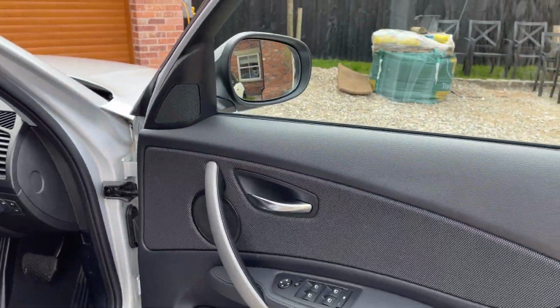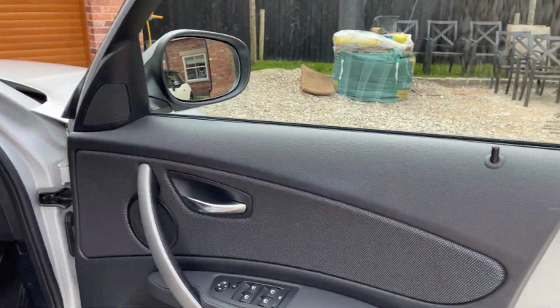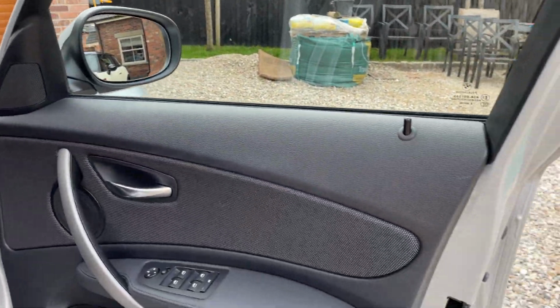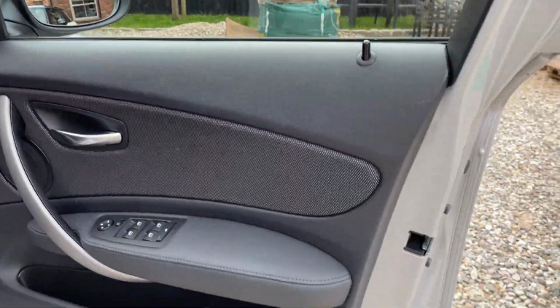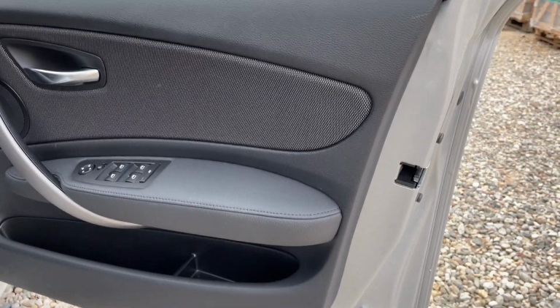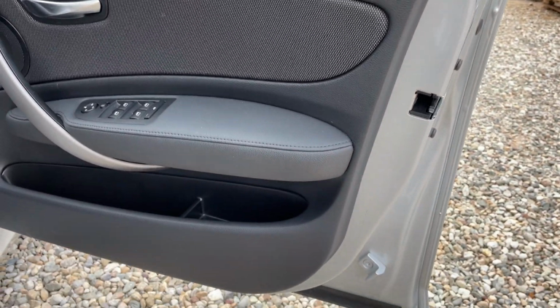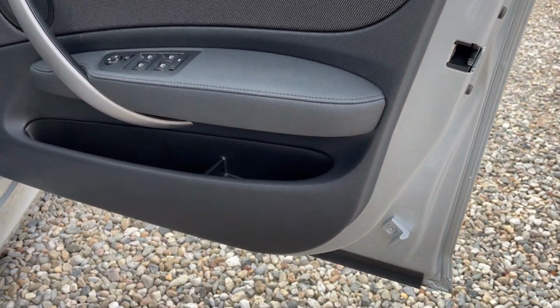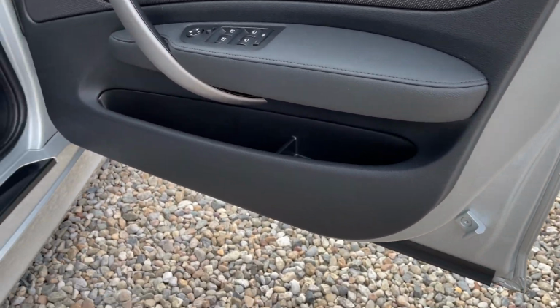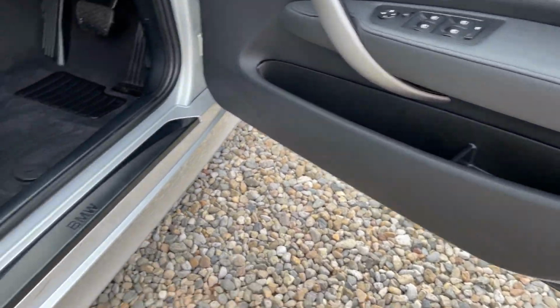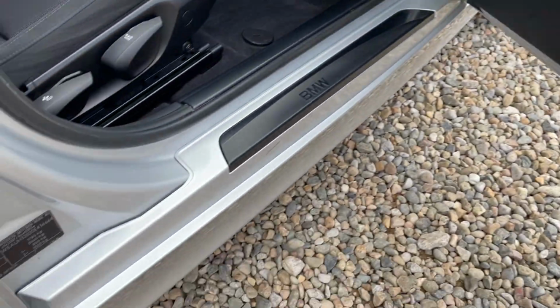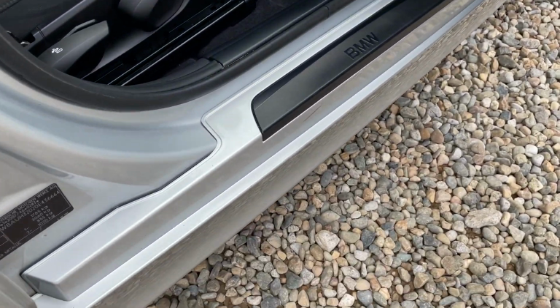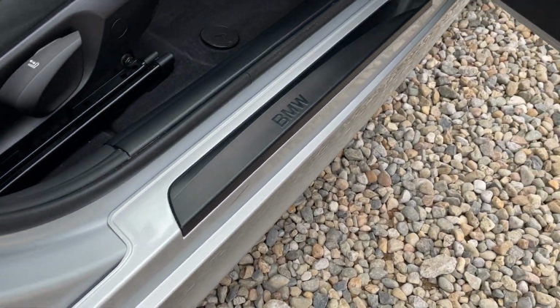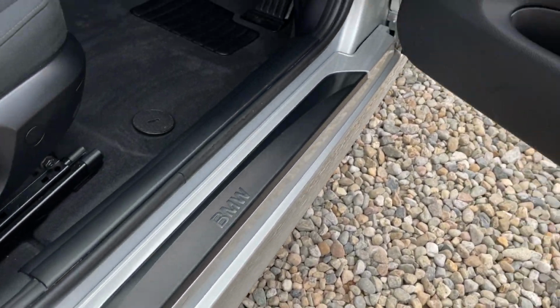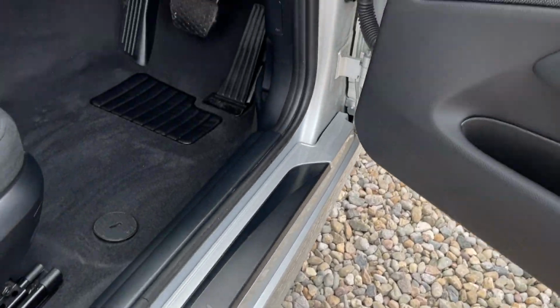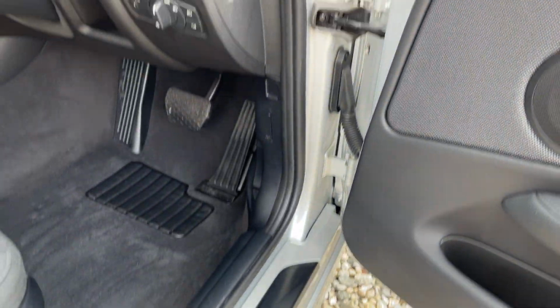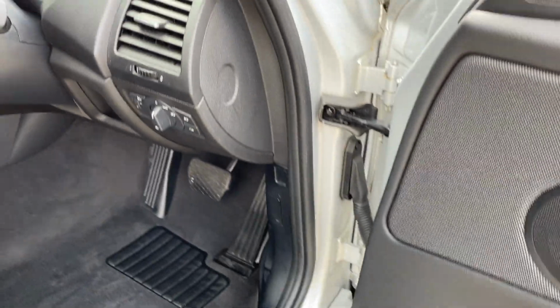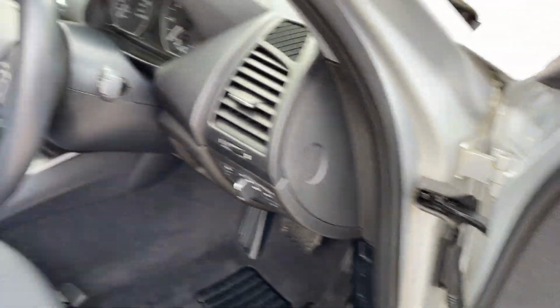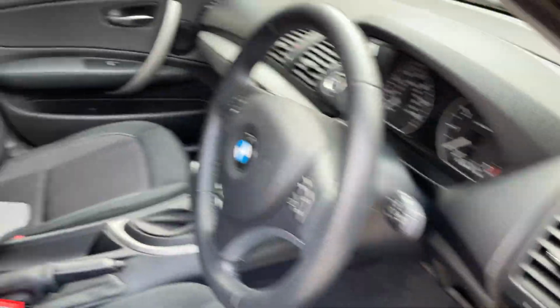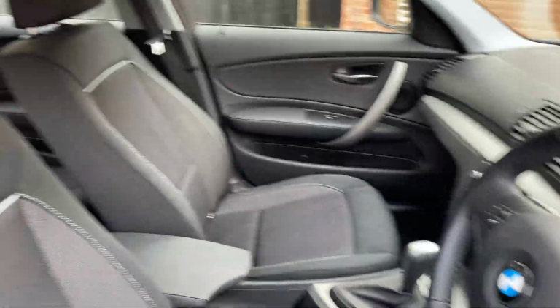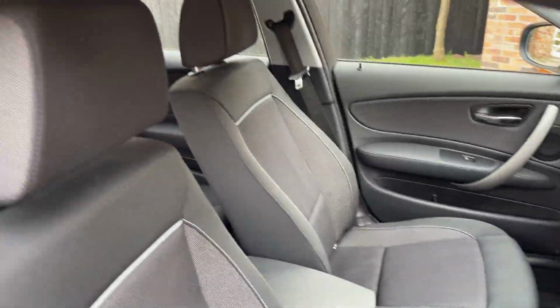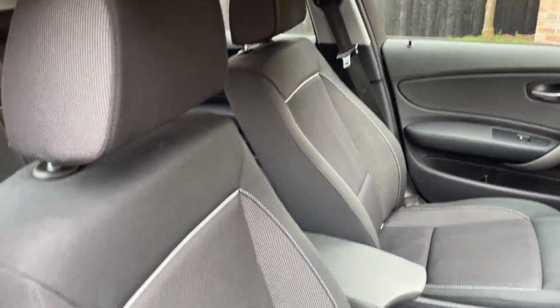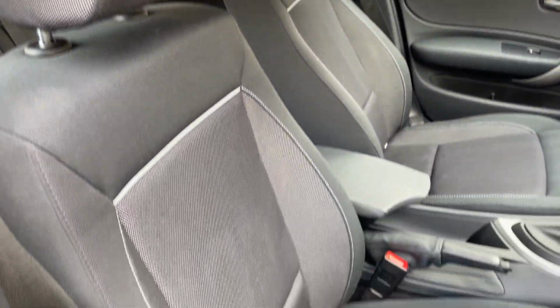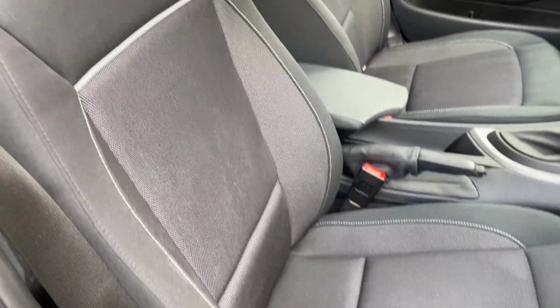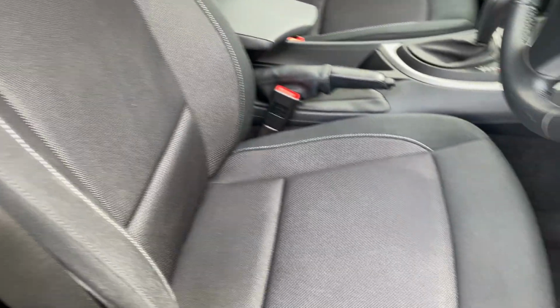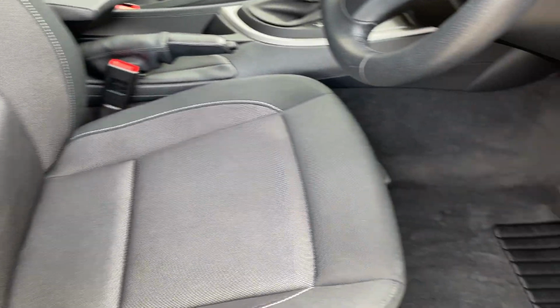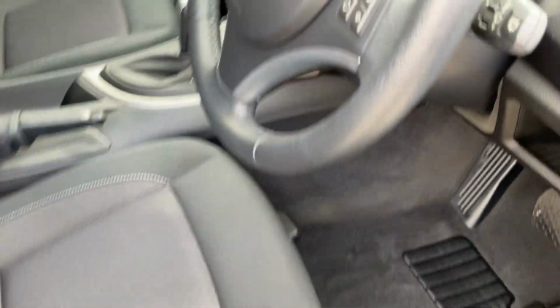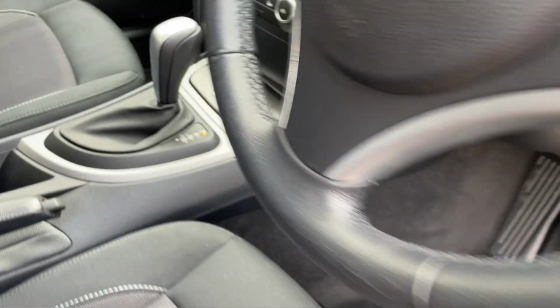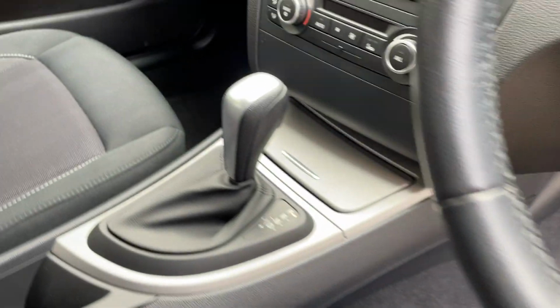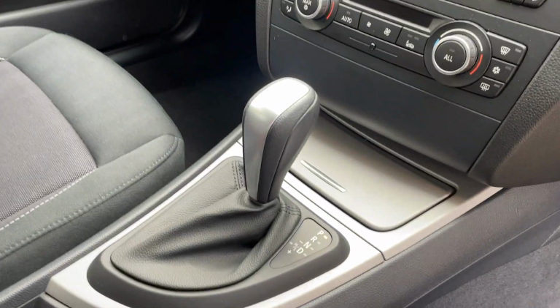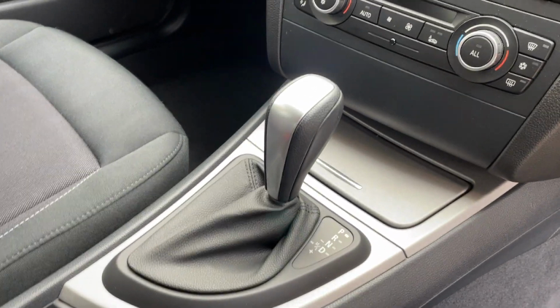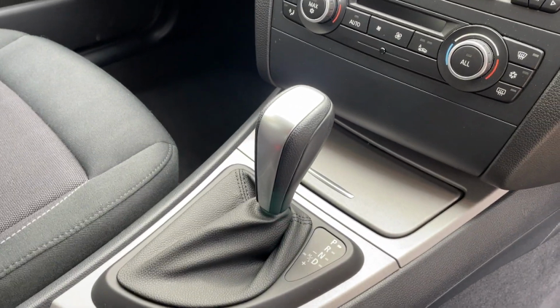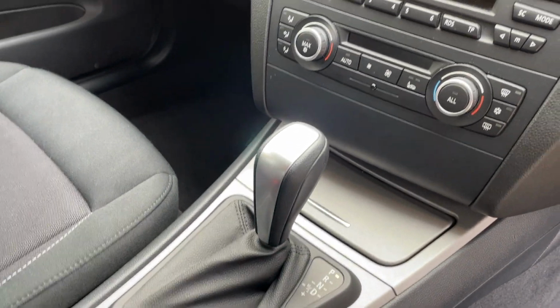Driver side door card, front and rear electric windows and electric wind mirrors. You can see from all the sills — very genuine car. Interior again, all looking superb. Automatic transmission with the Sport mode.